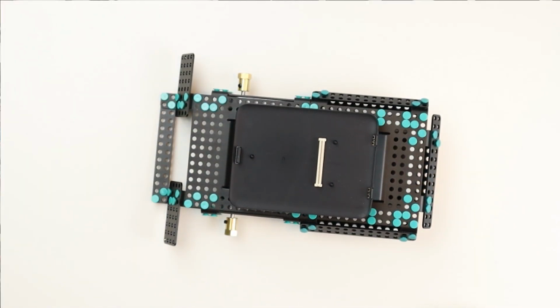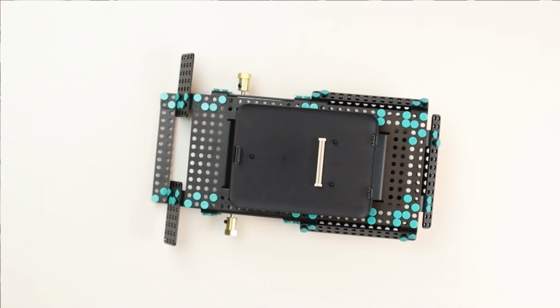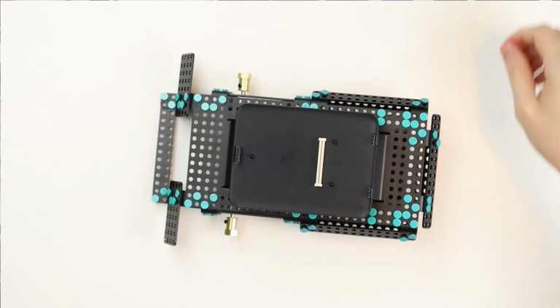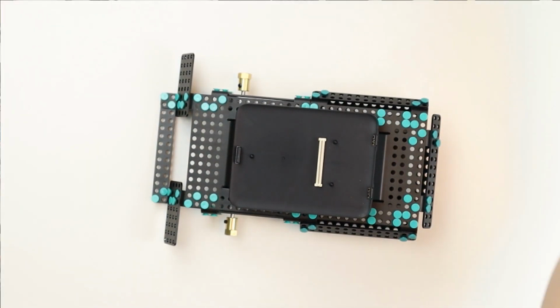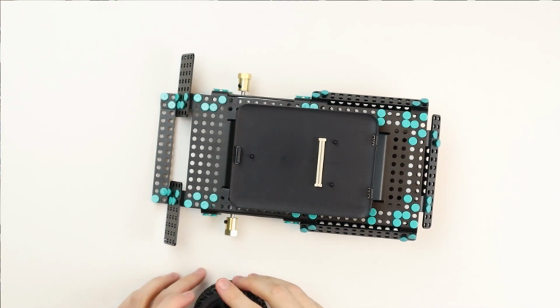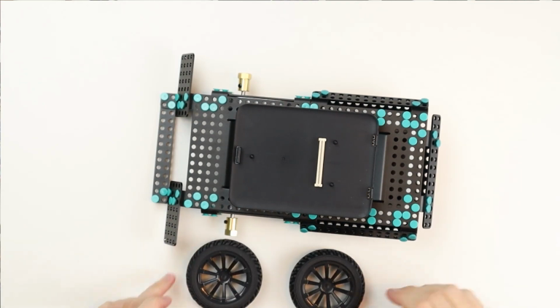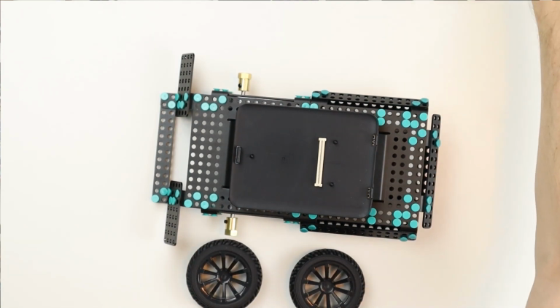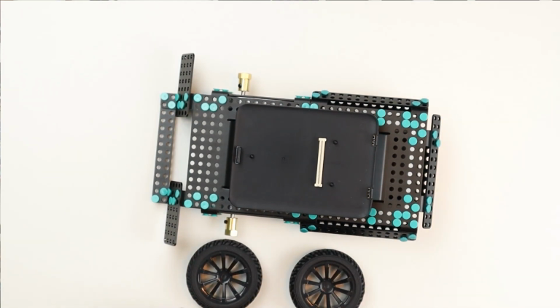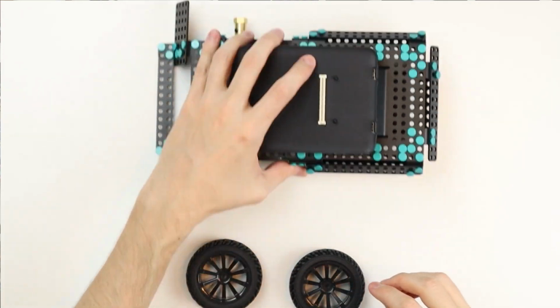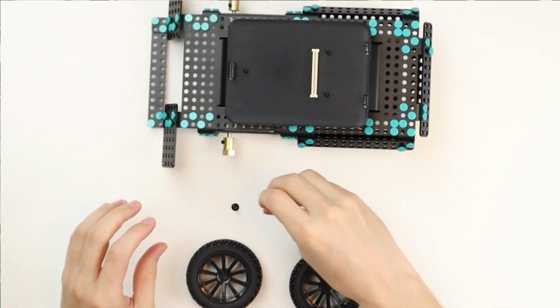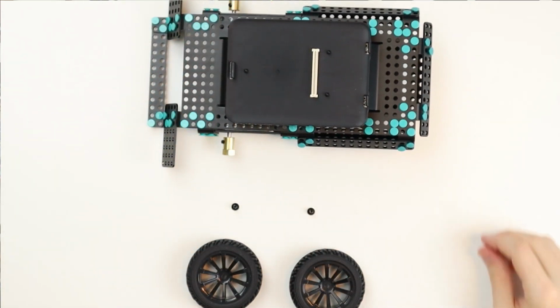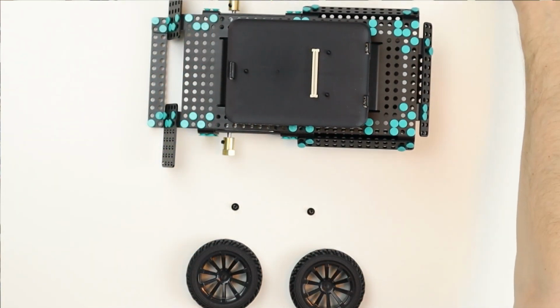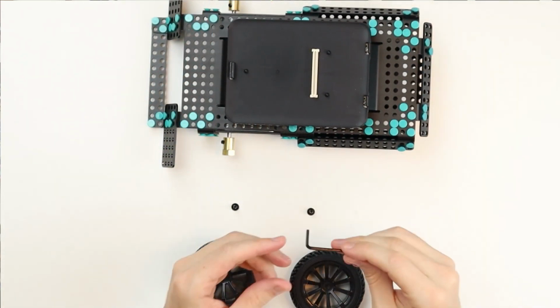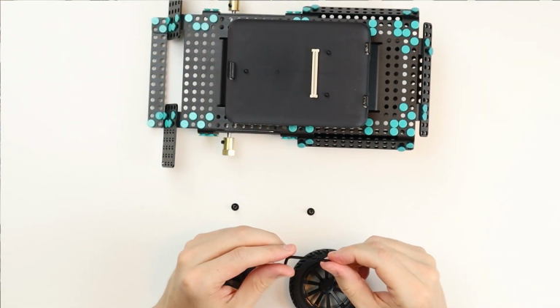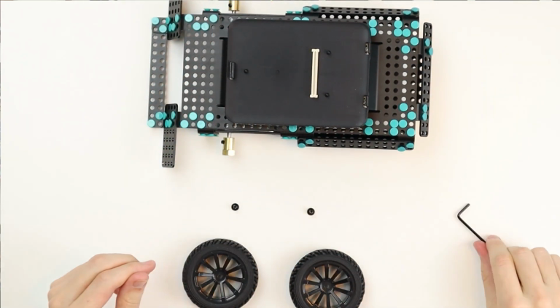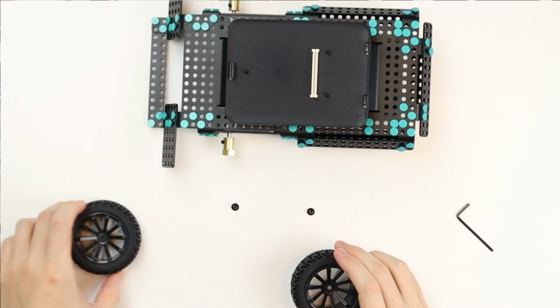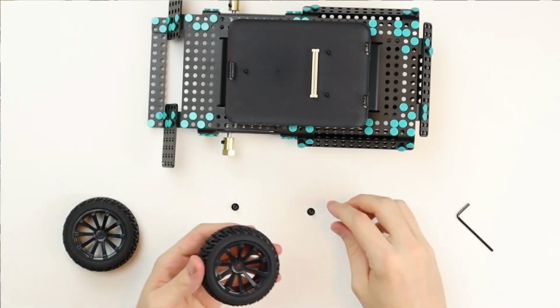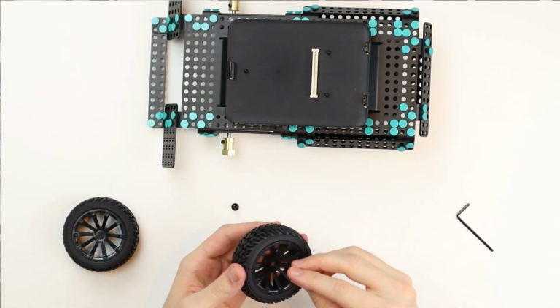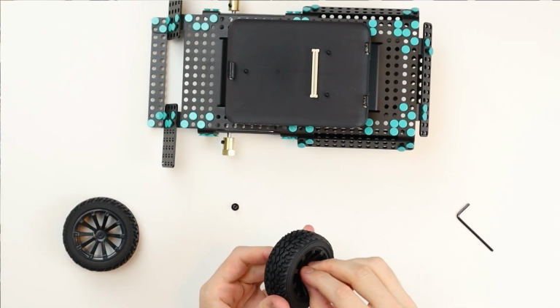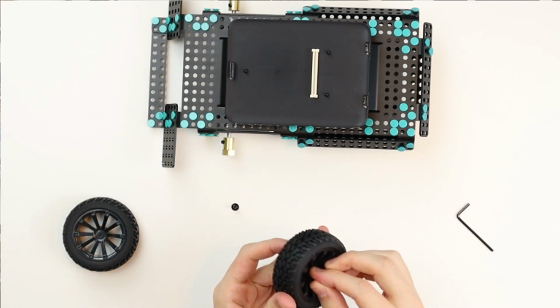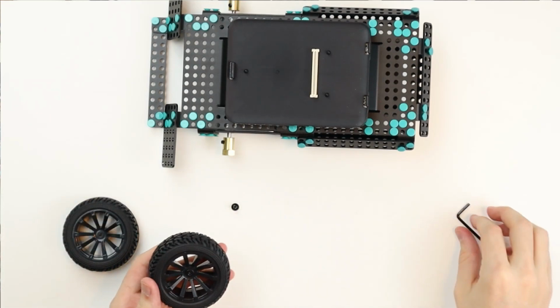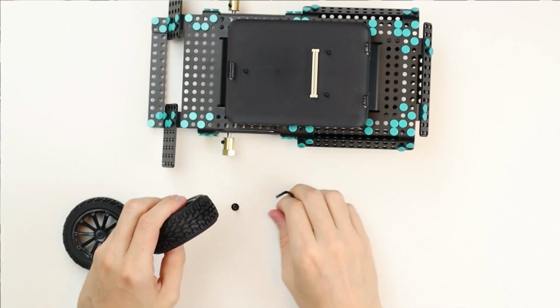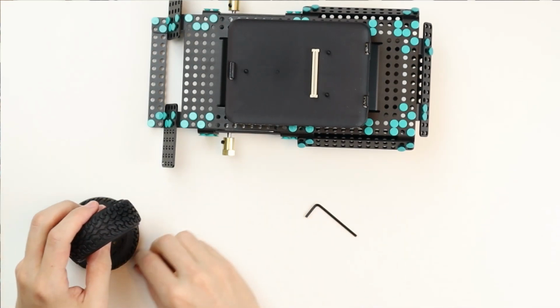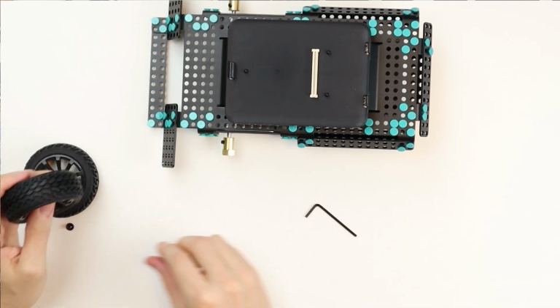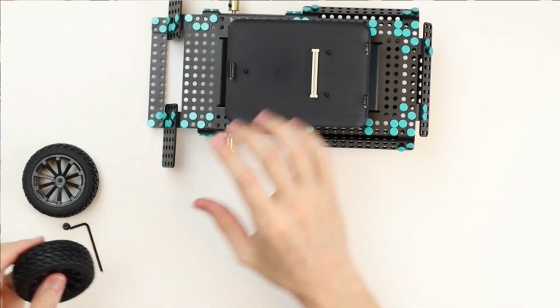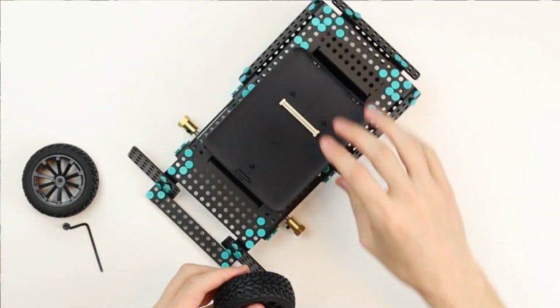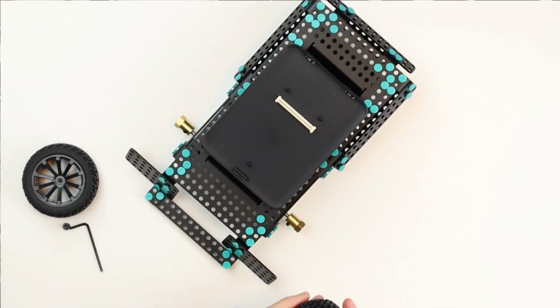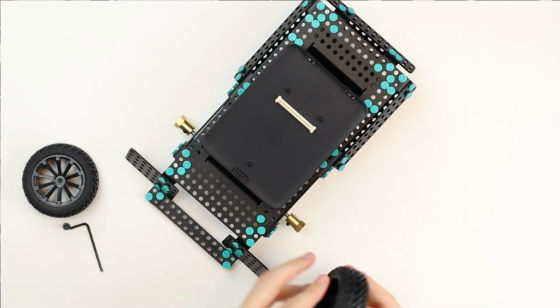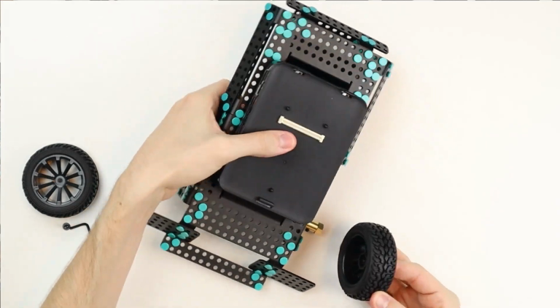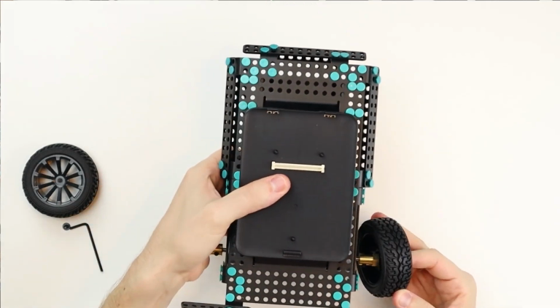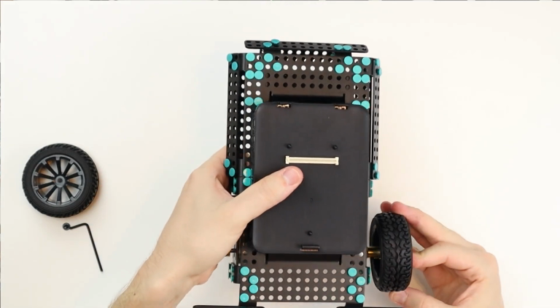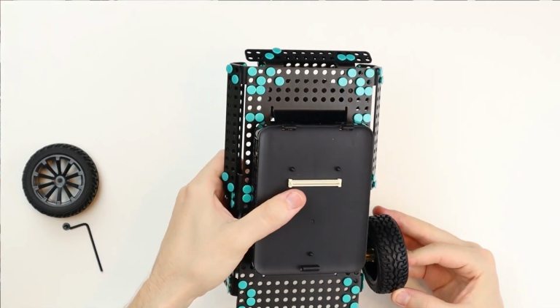Next up are the wheels. Take both of the wheels and two M4 wheel screws and one 2.5mm hex key. Place the wheels on the side of the motor where the wheel connector is and screw the M4 wheel screw into the wheel connector using the 2.5mm hex key.